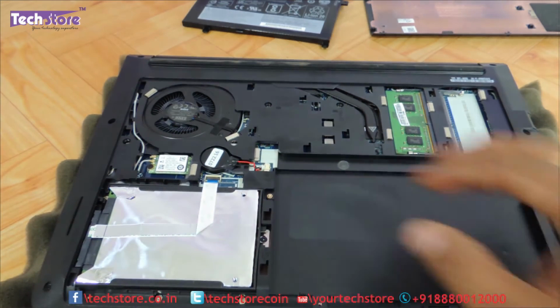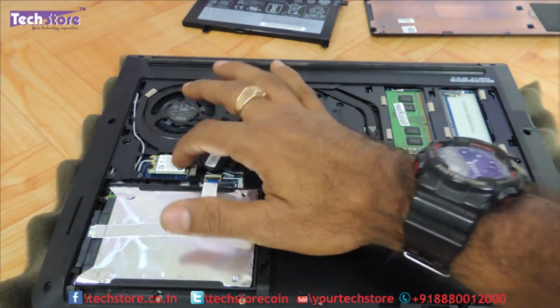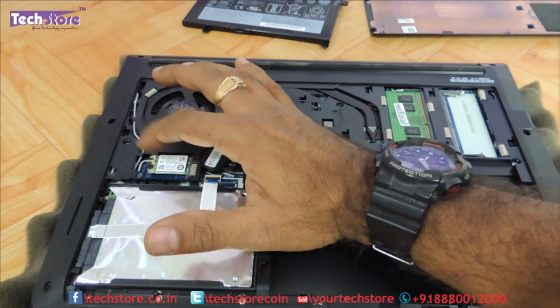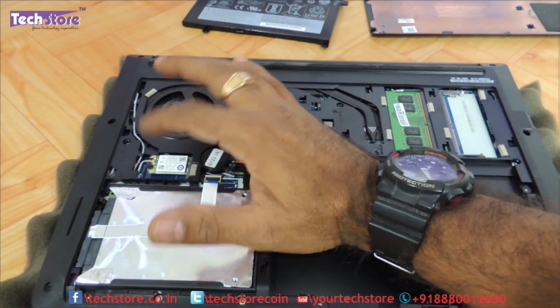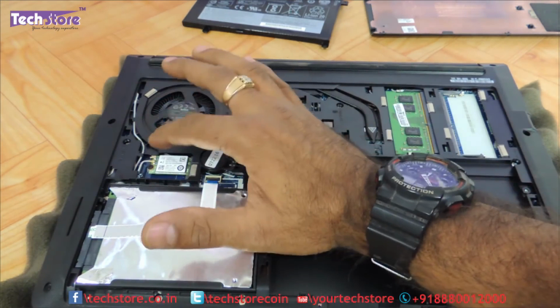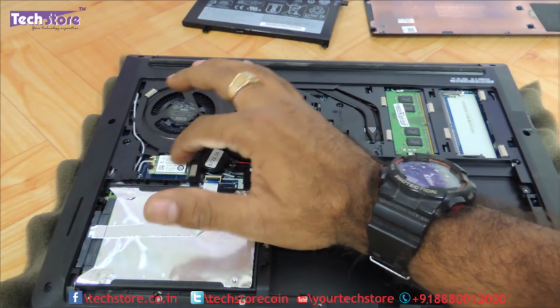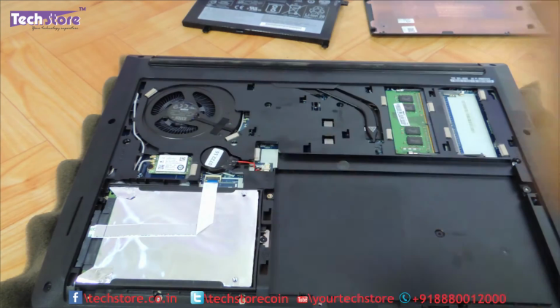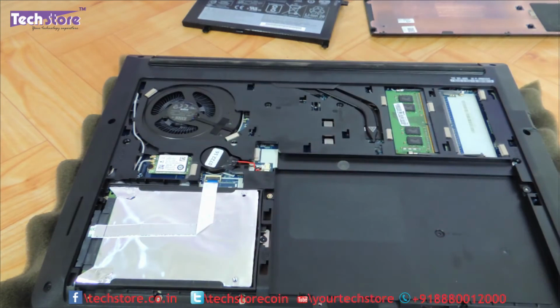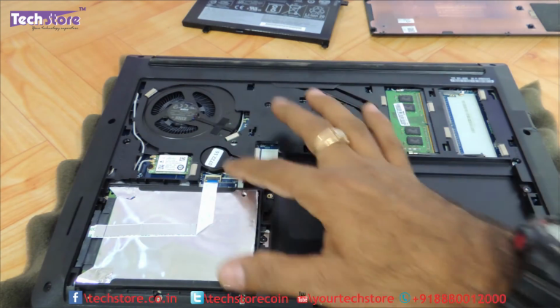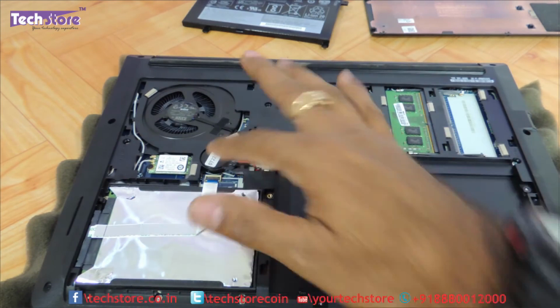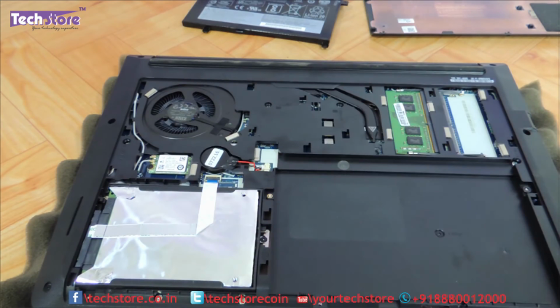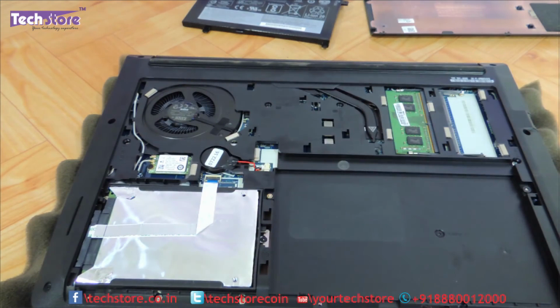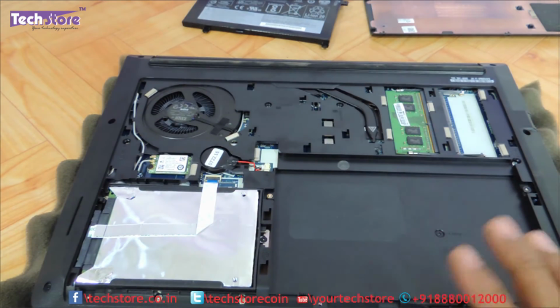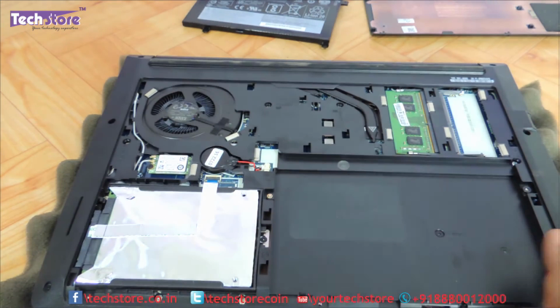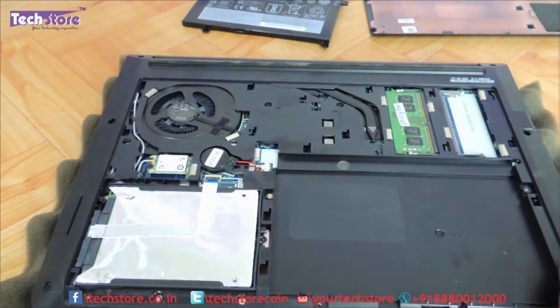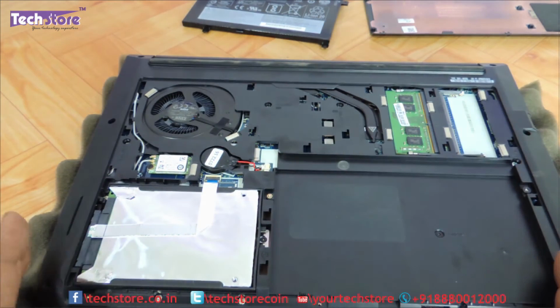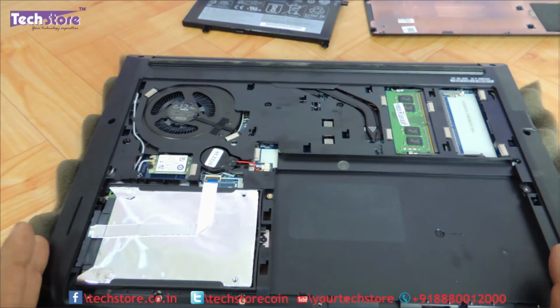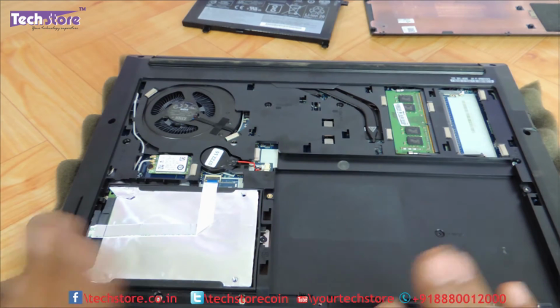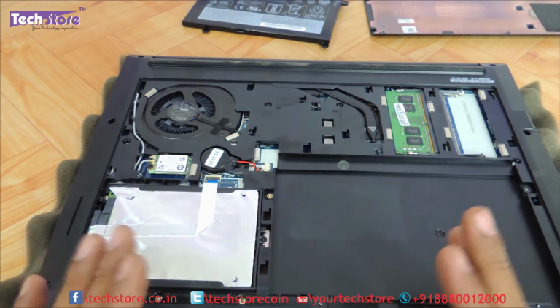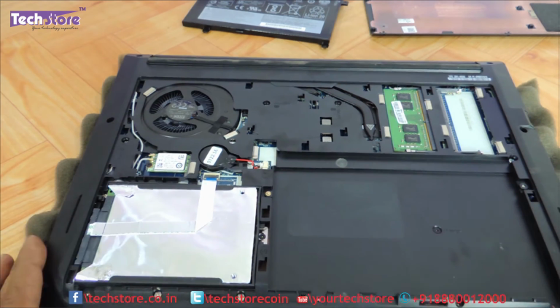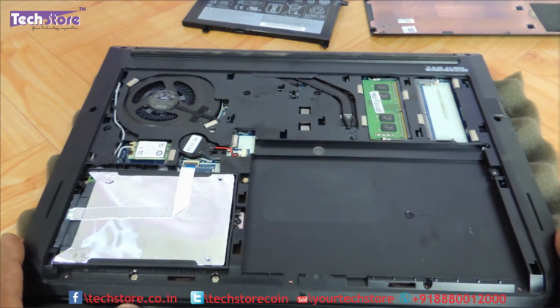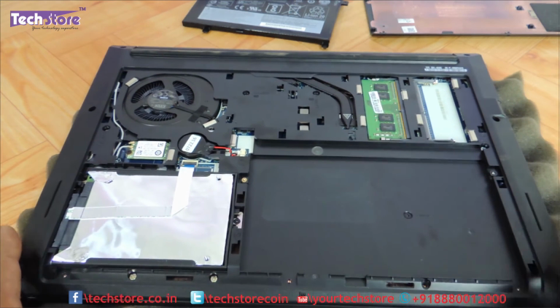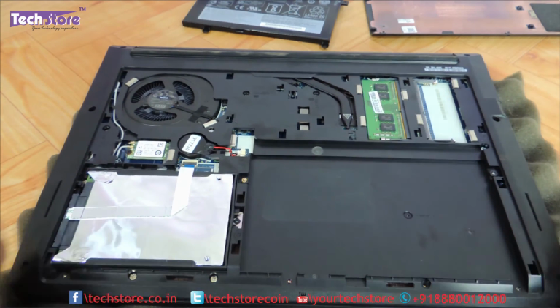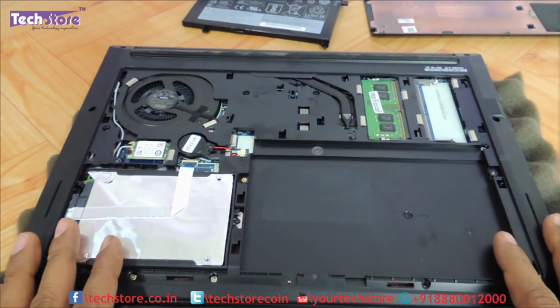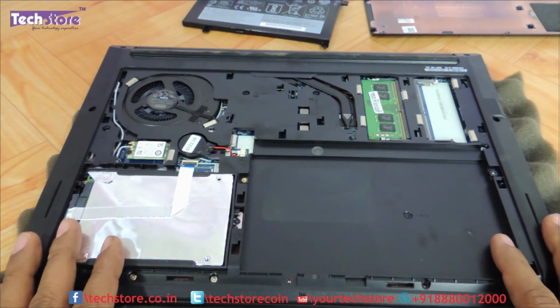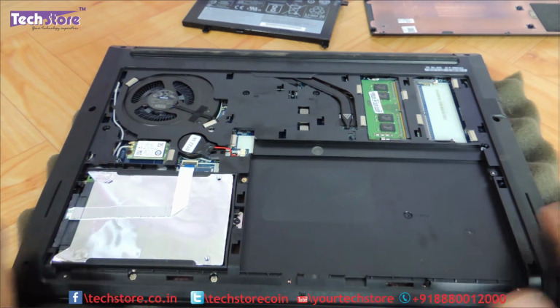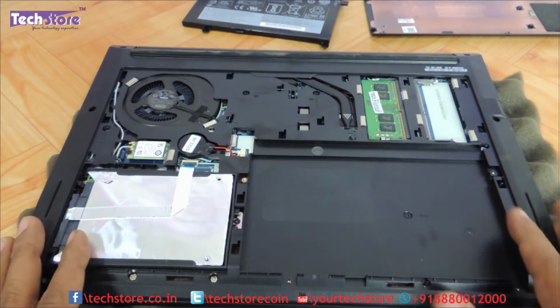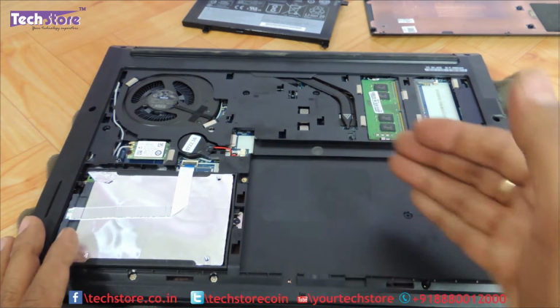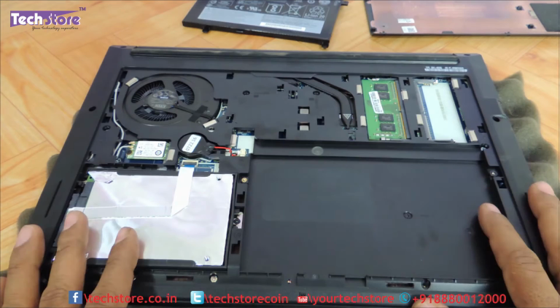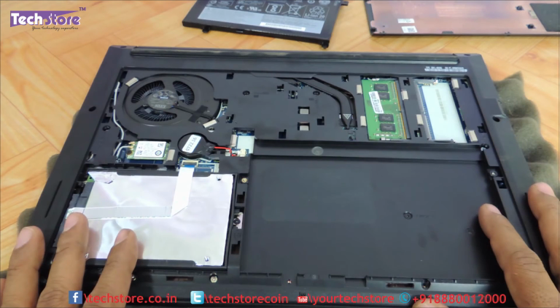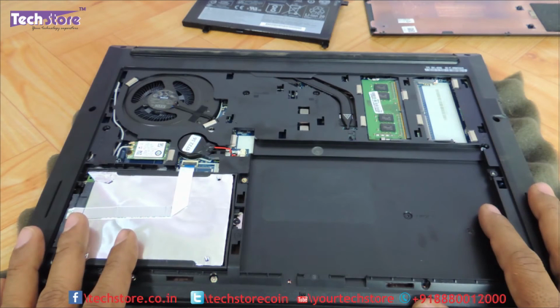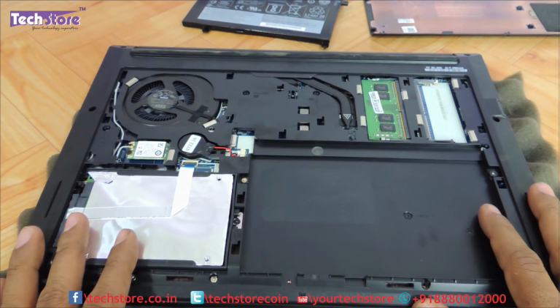This is the Wi-Fi chip — just one screw to be removed and you can replace the Wi-Fi chip here. This is a CMOS cell. So pretty much most of the parts which might need an upgrade, repair, or removal are very much accessible in this particular laptop.